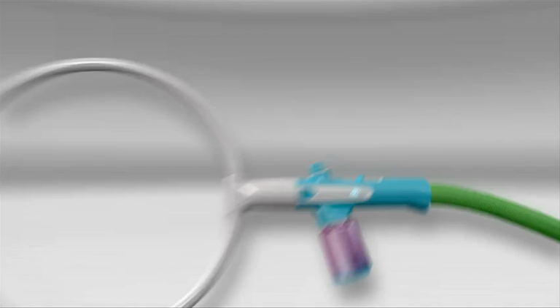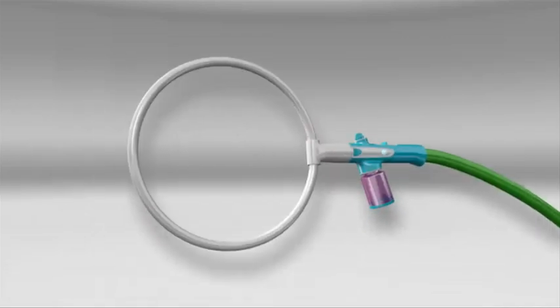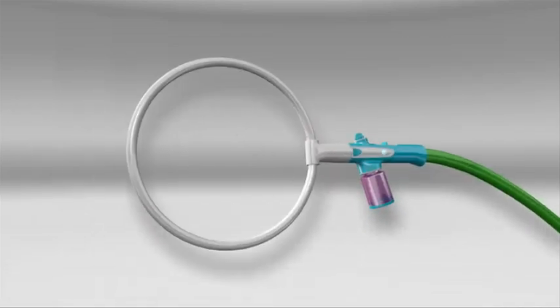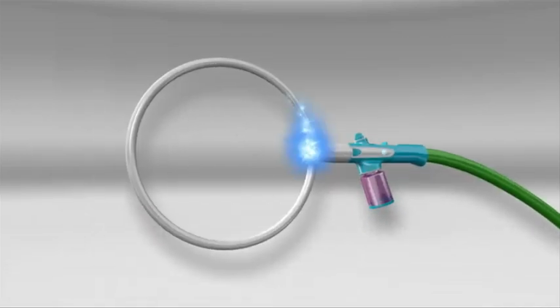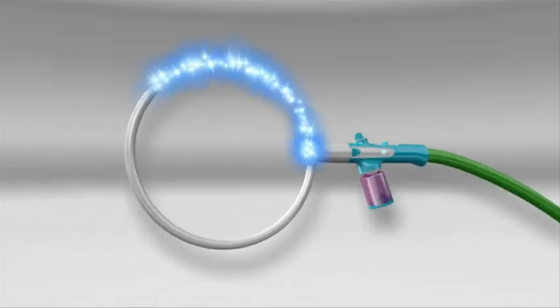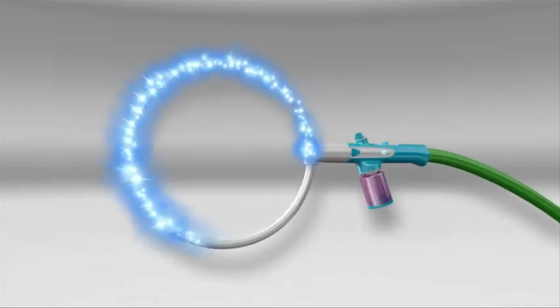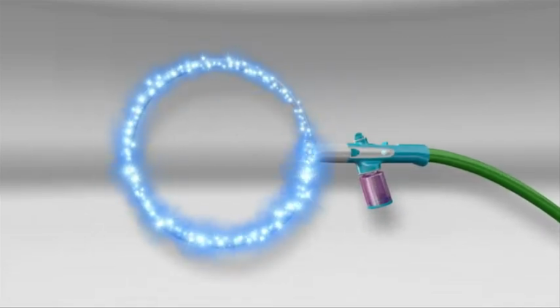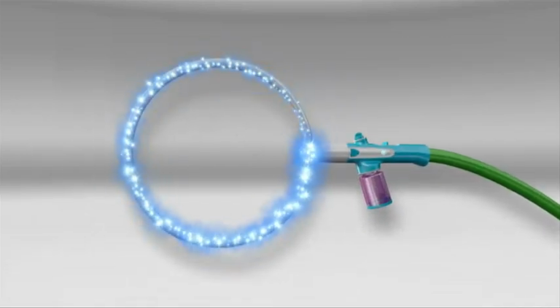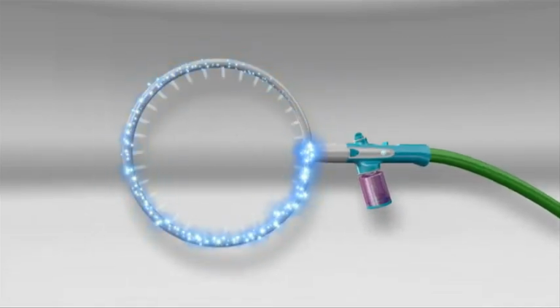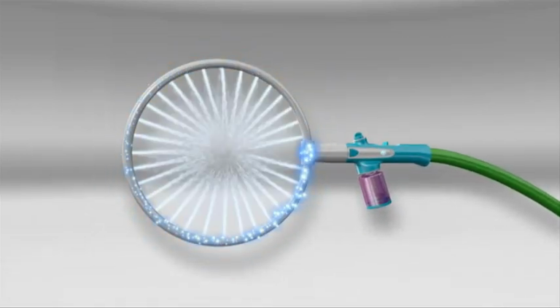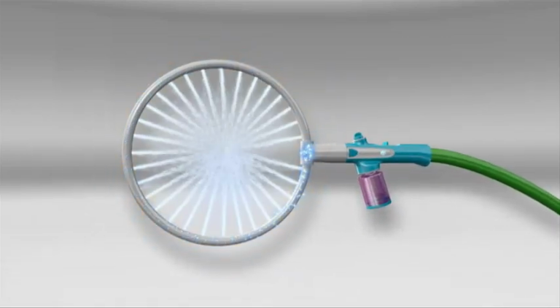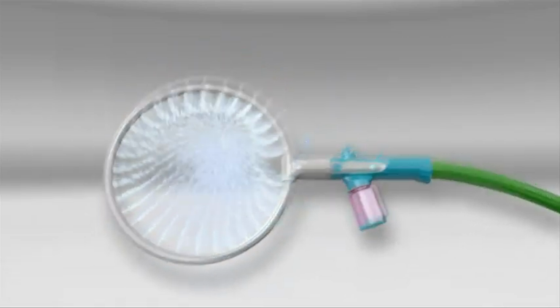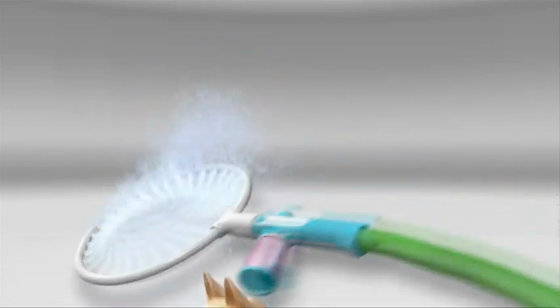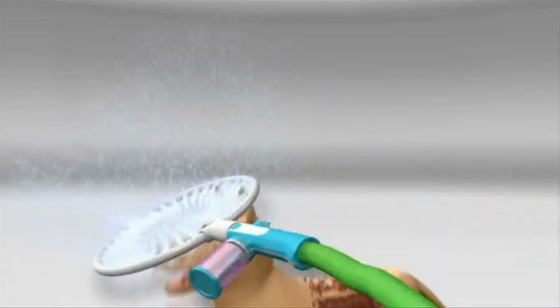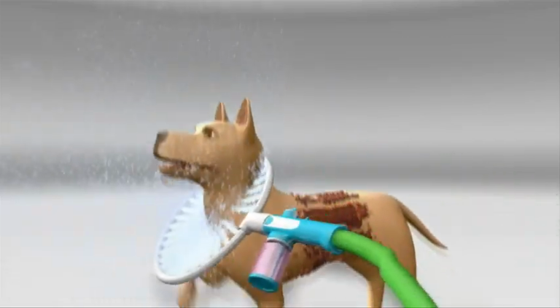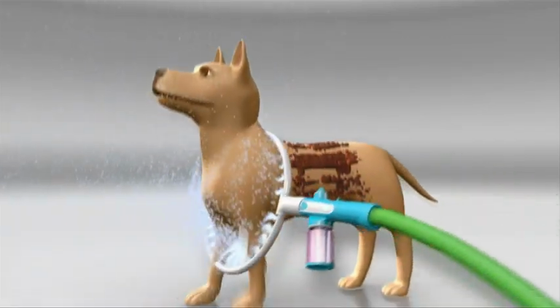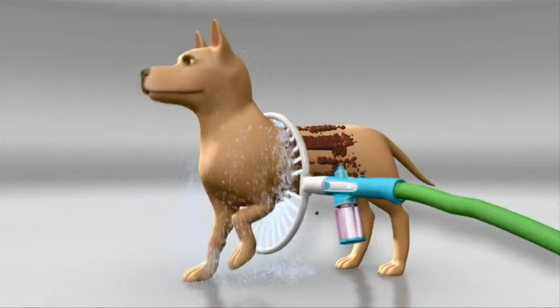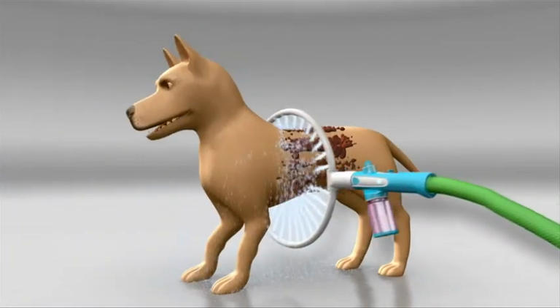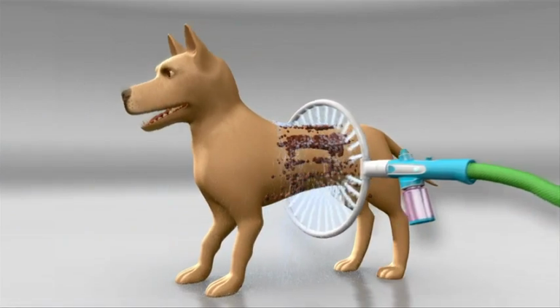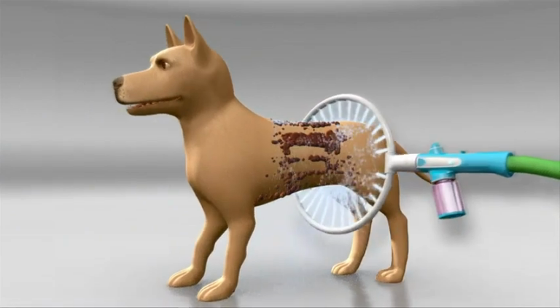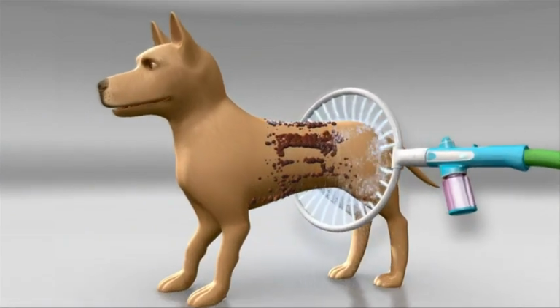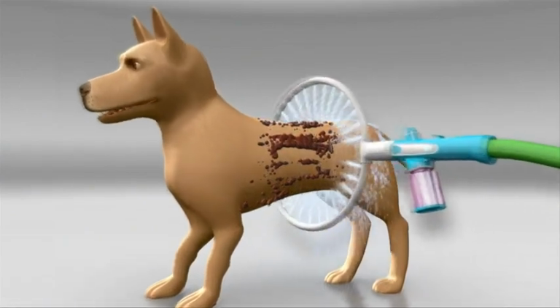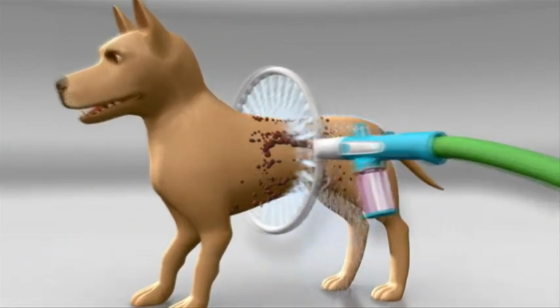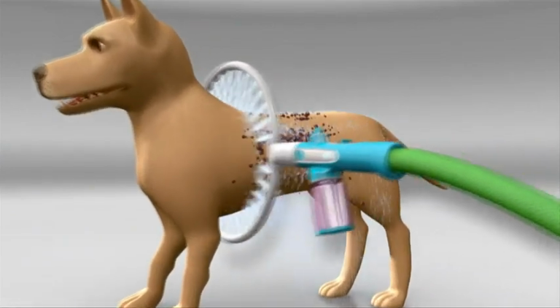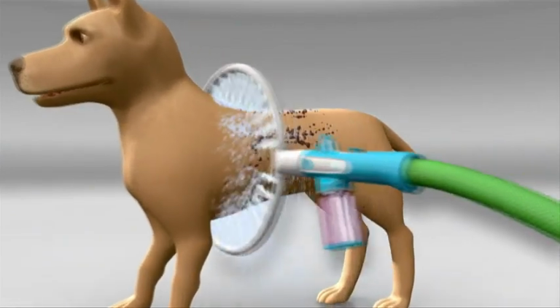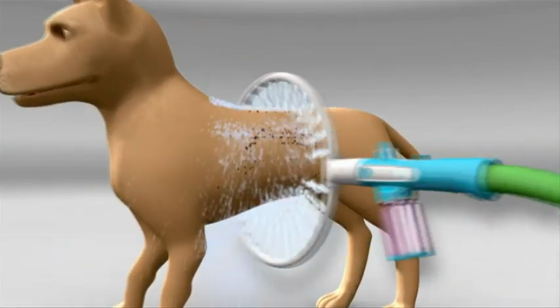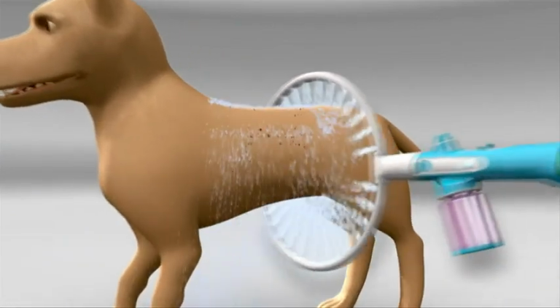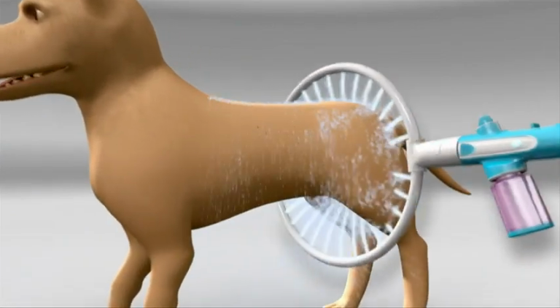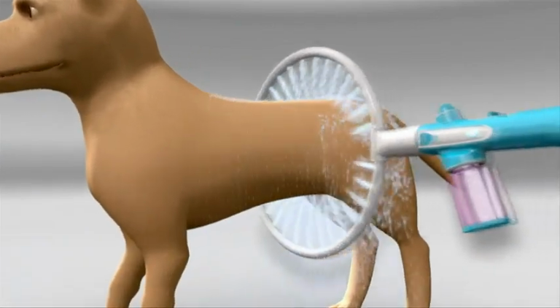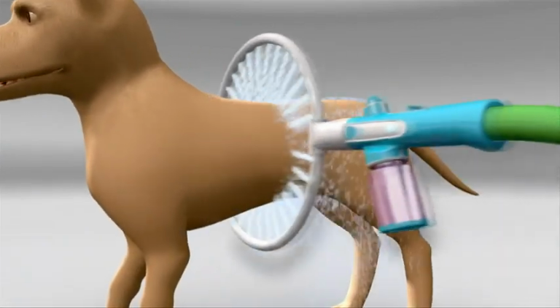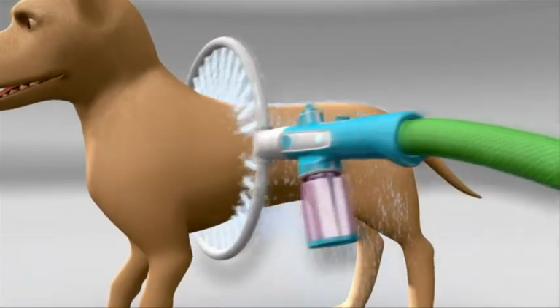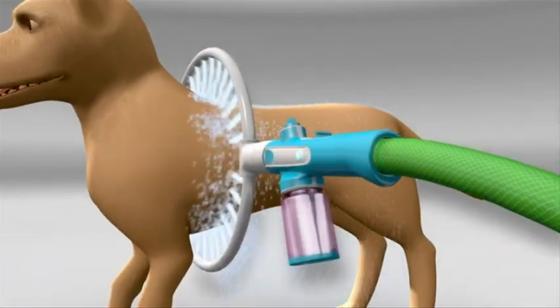The secret is the 360-degree design. A ring of water jets gently spray your dog for 360 degrees of clean. Amazing!